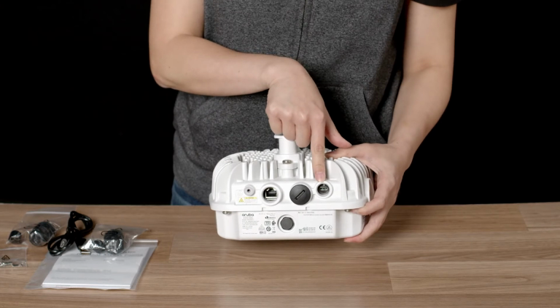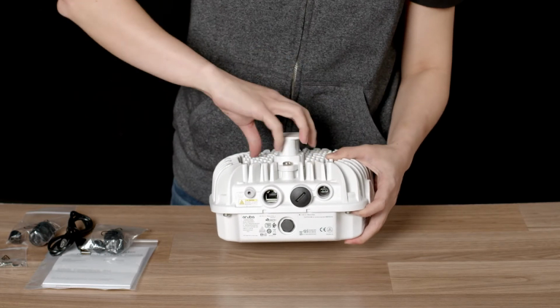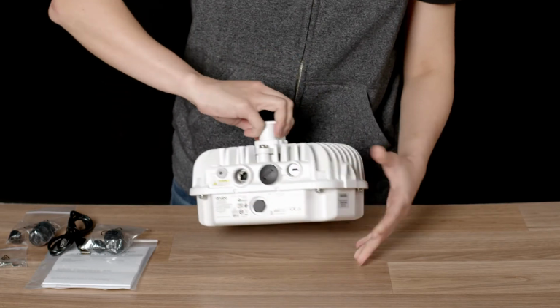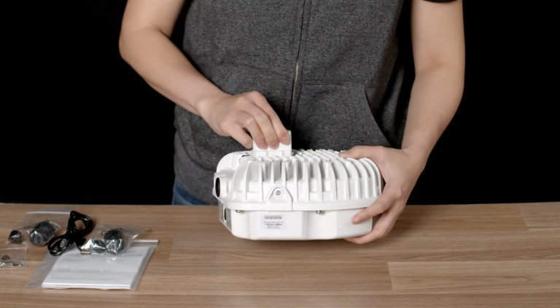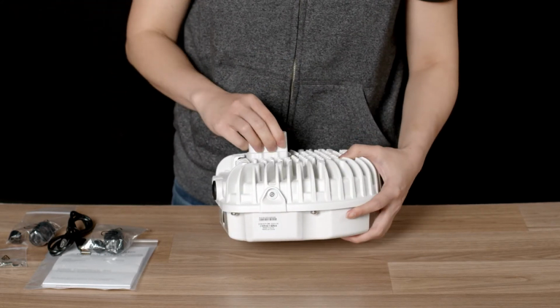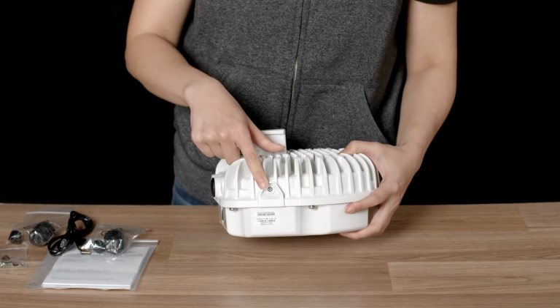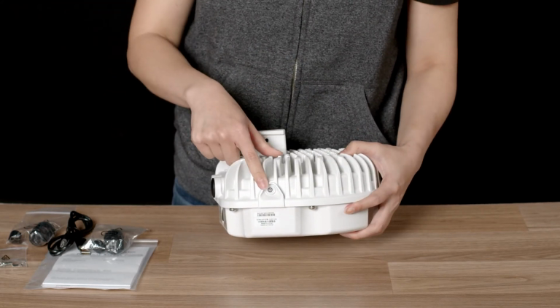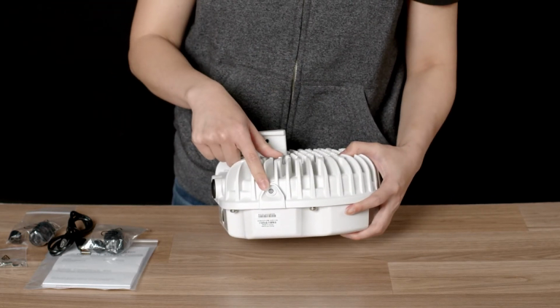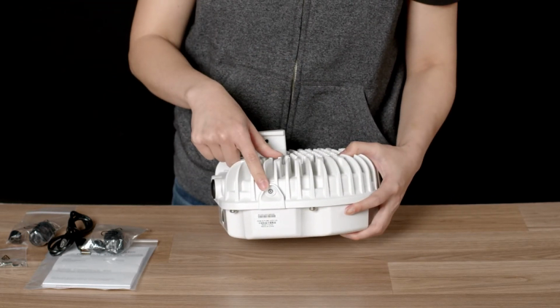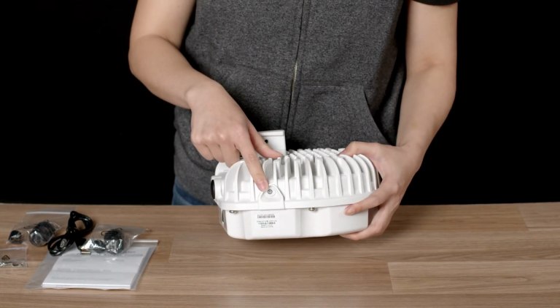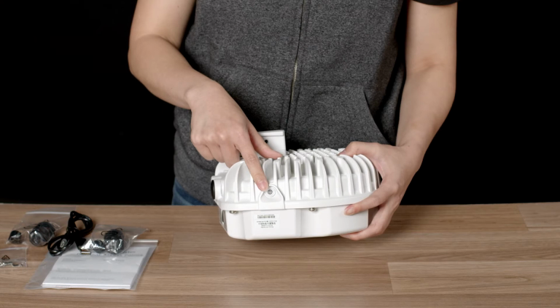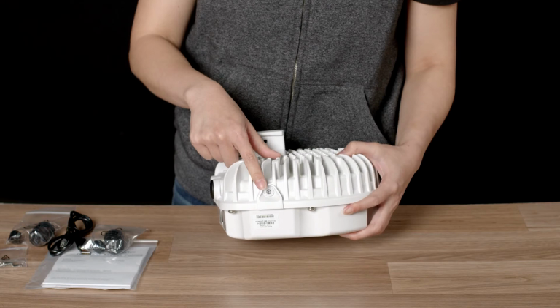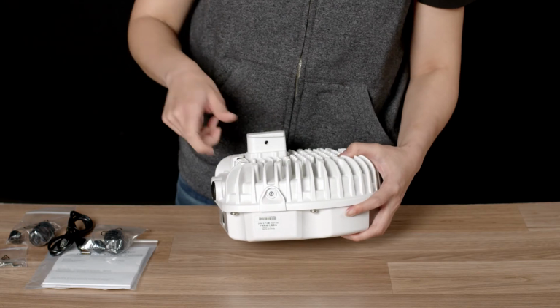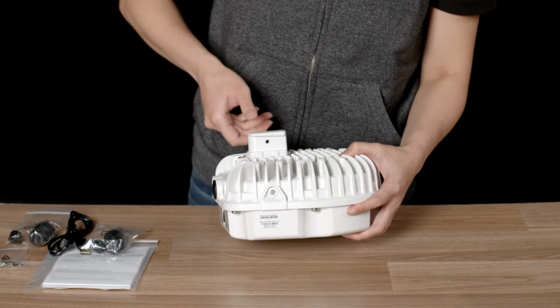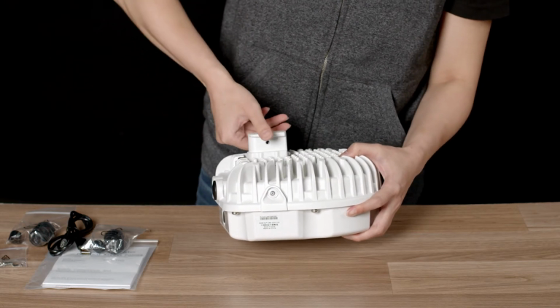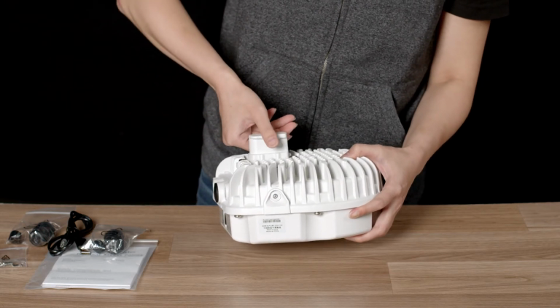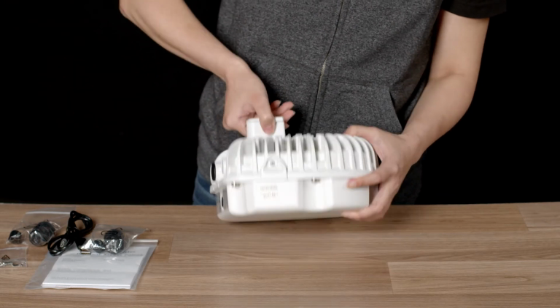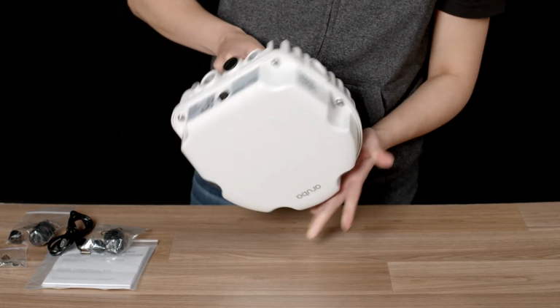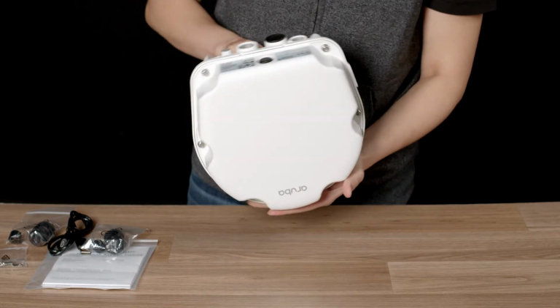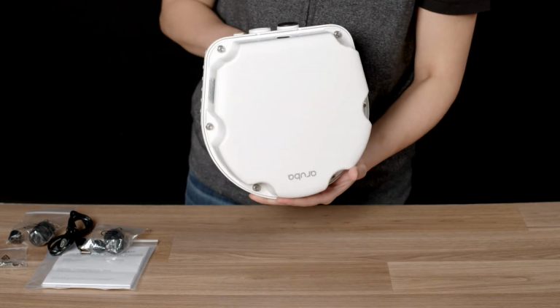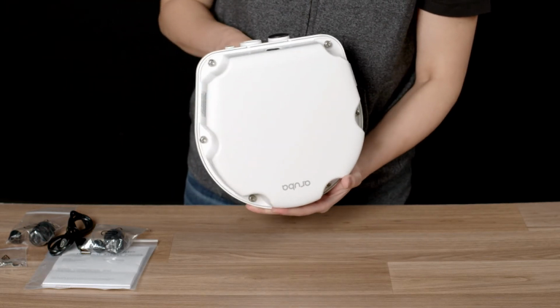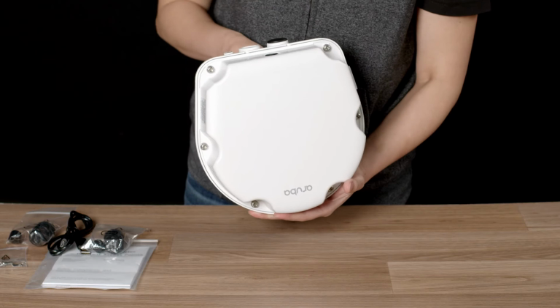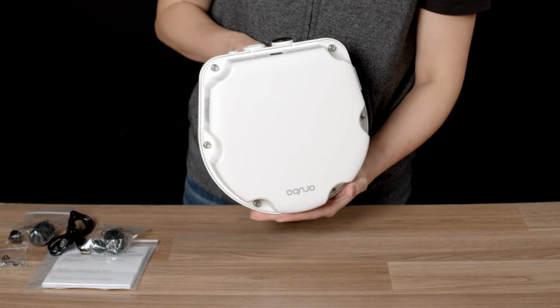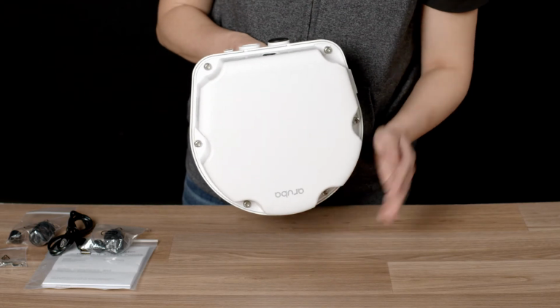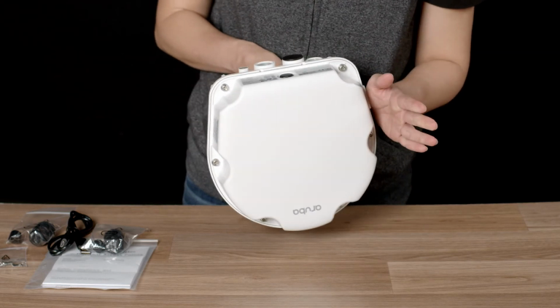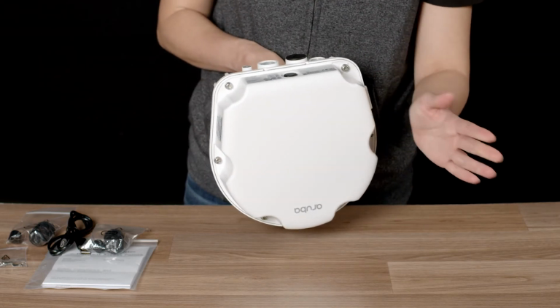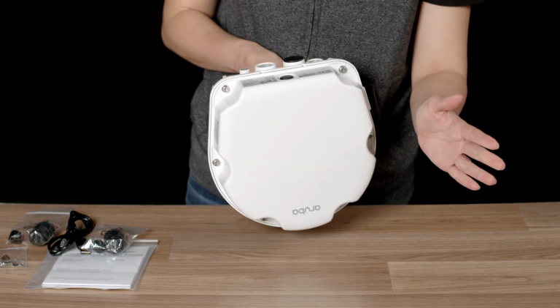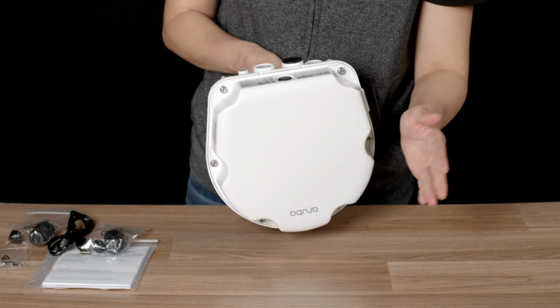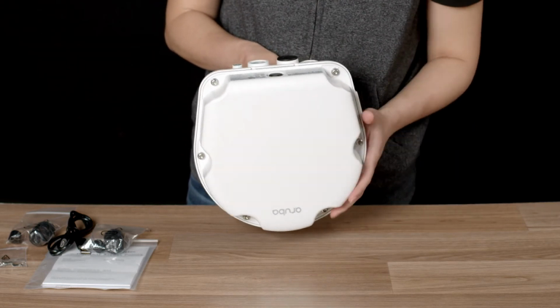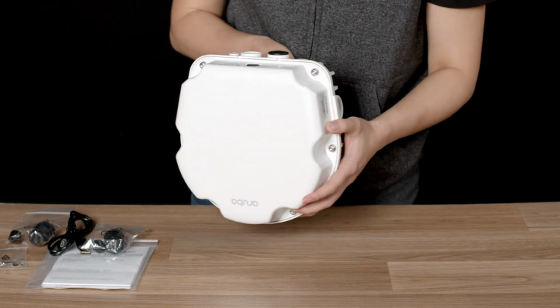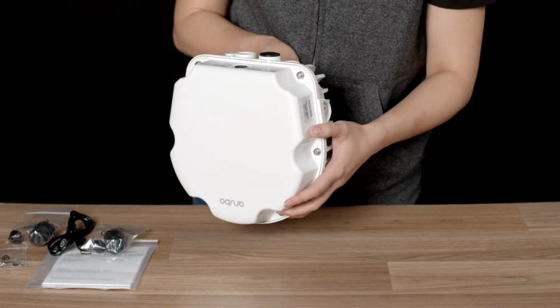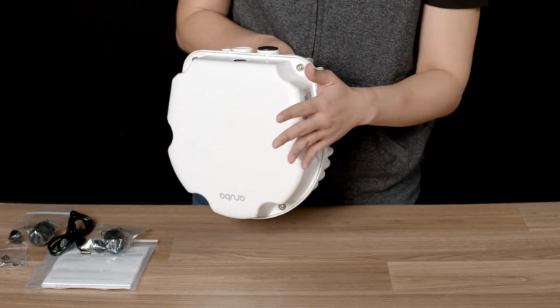On the side, you will find the LED light. Note that the AP577 includes a directional 90-degree sector antenna. It is typically mounted with the face pointing towards the required coverage area.